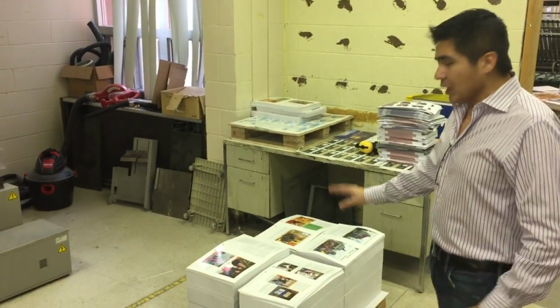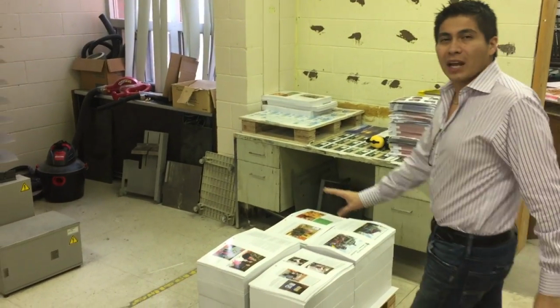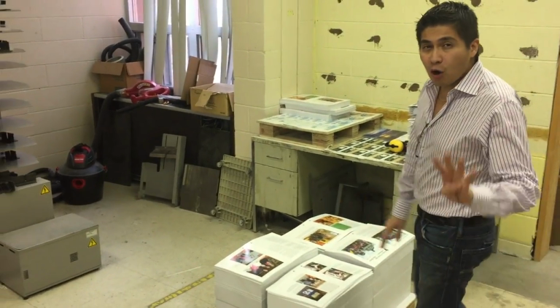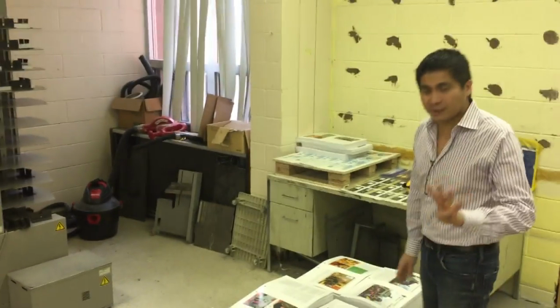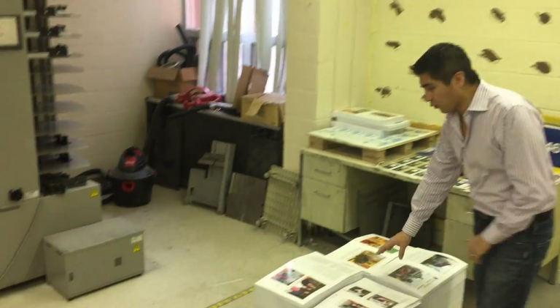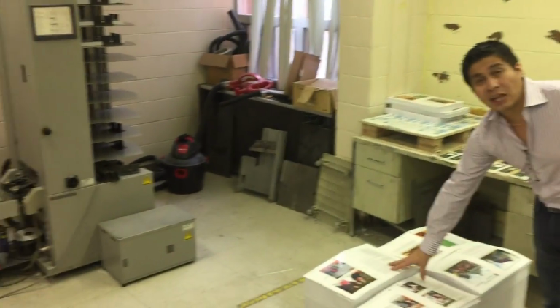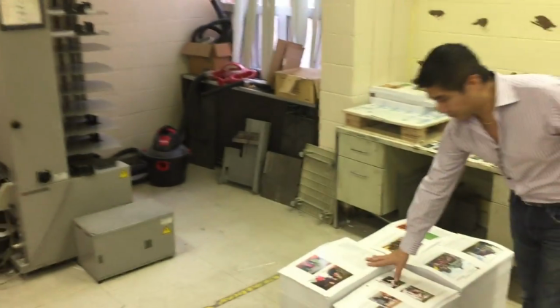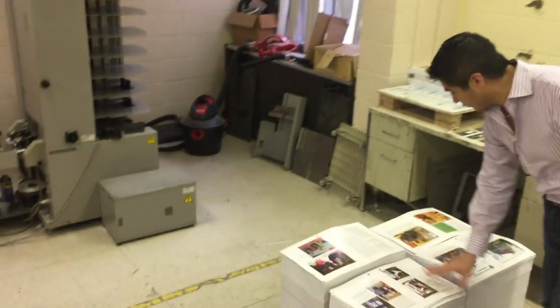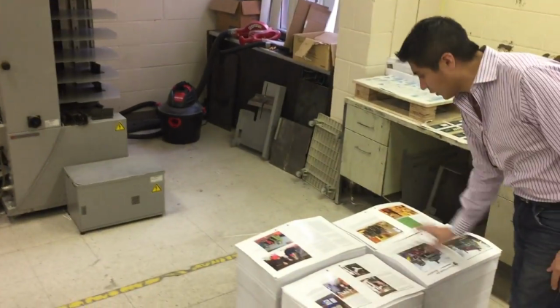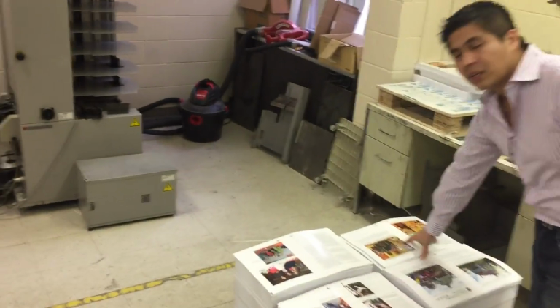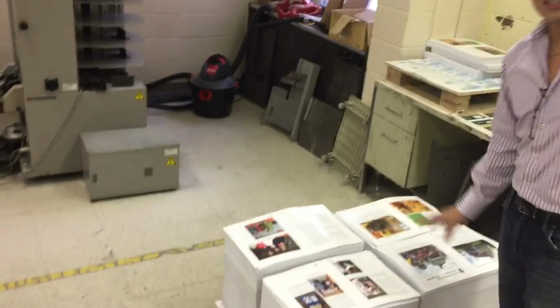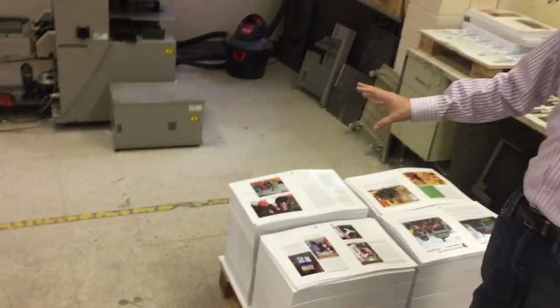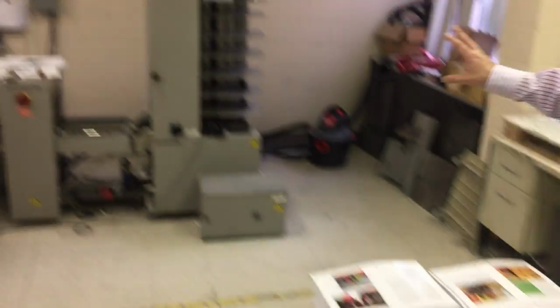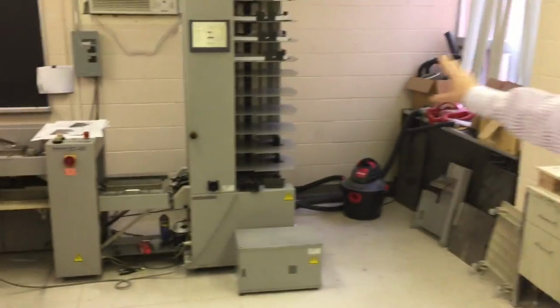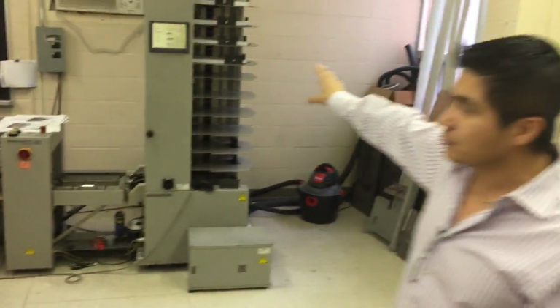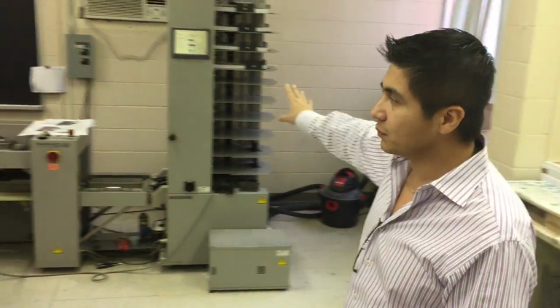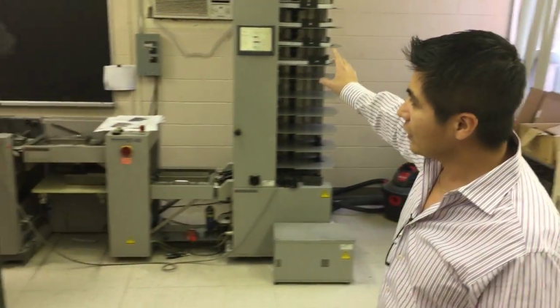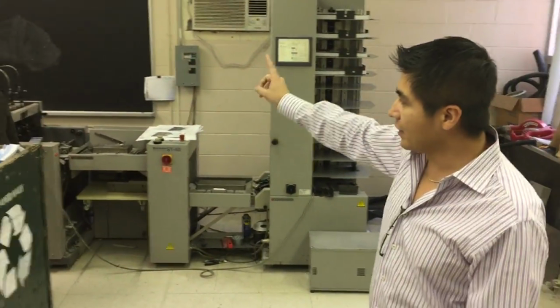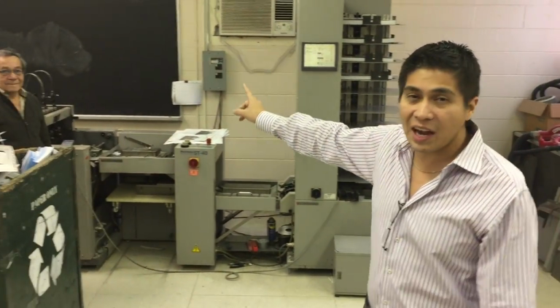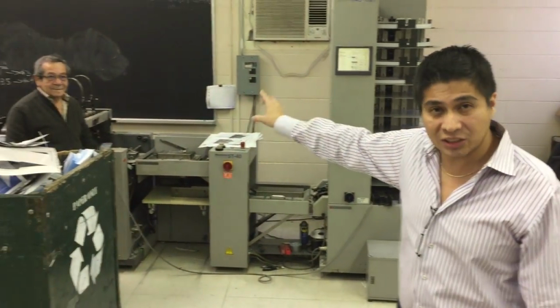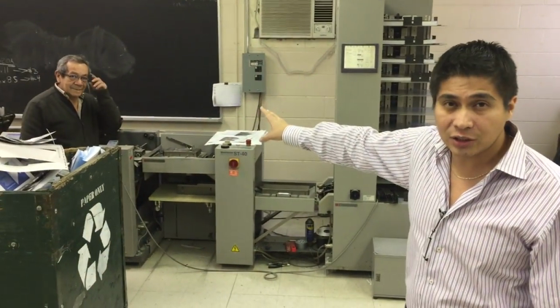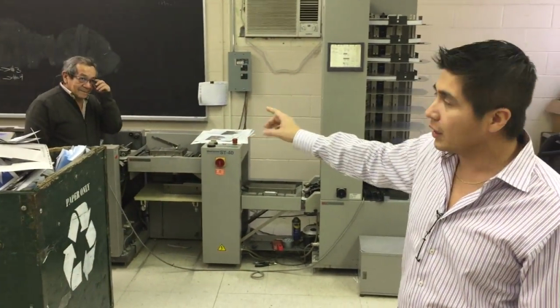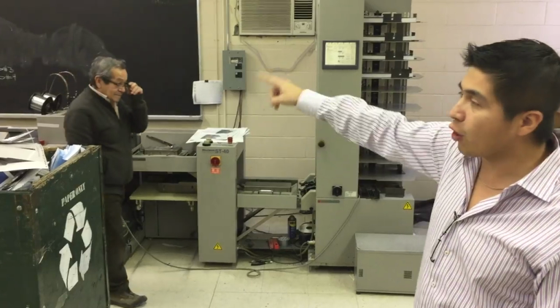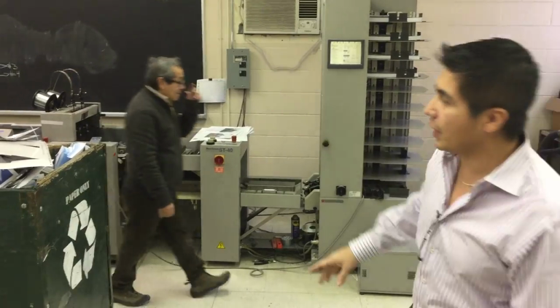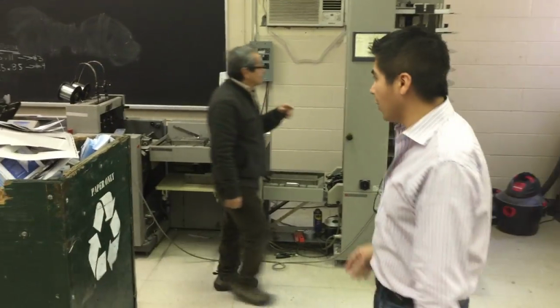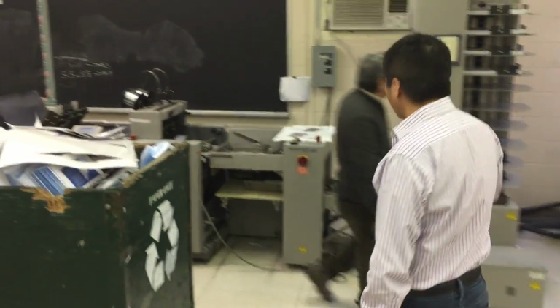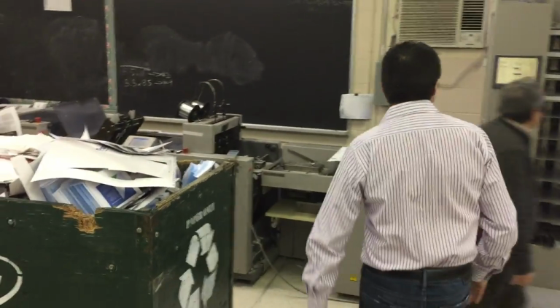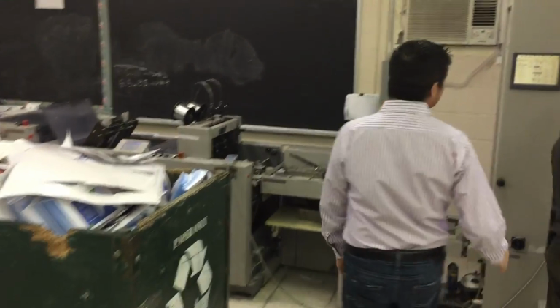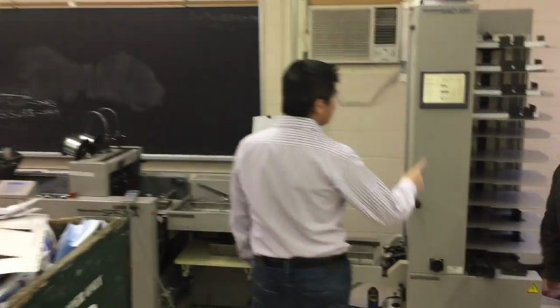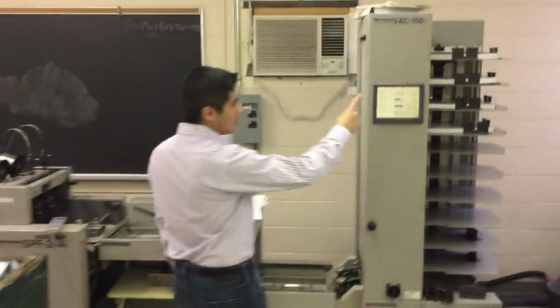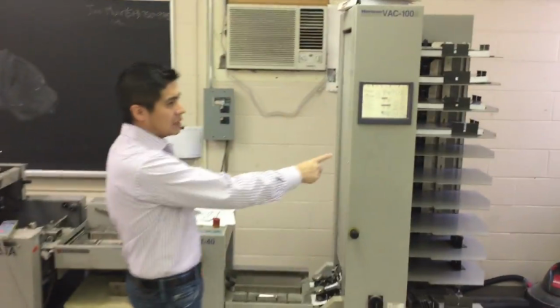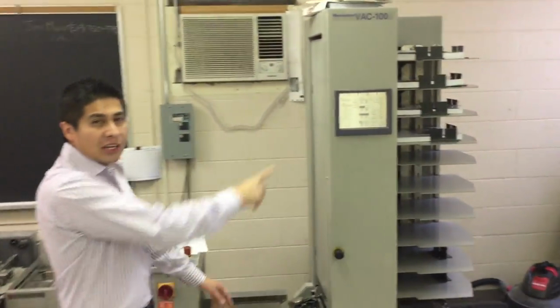The machine has both sides of the machine. The signature is collating in the machine. Then we have a stitch and bolt, so we can use the bolt center.